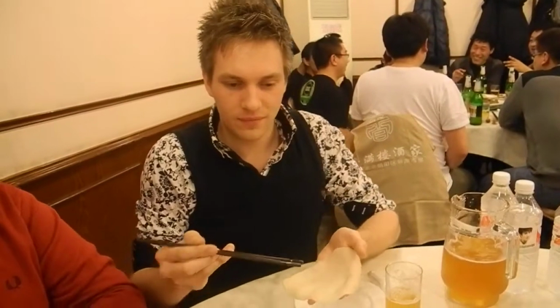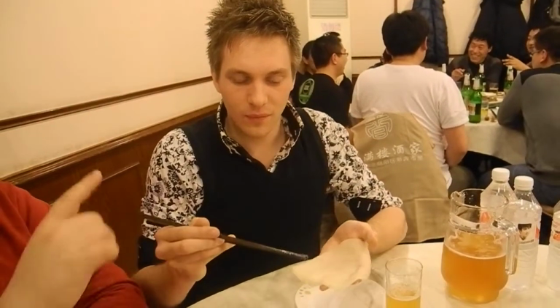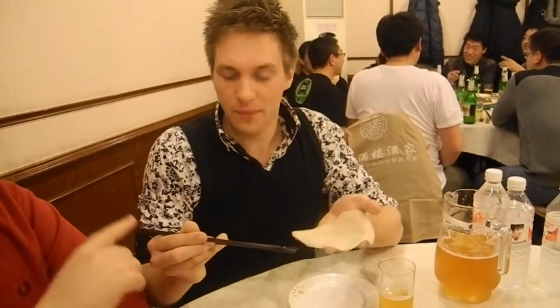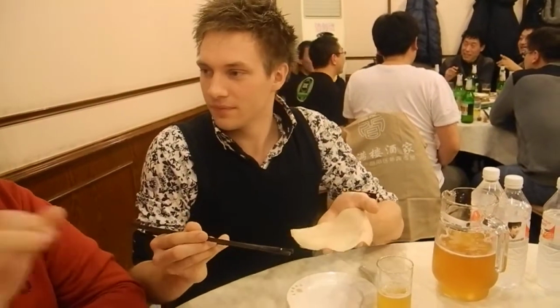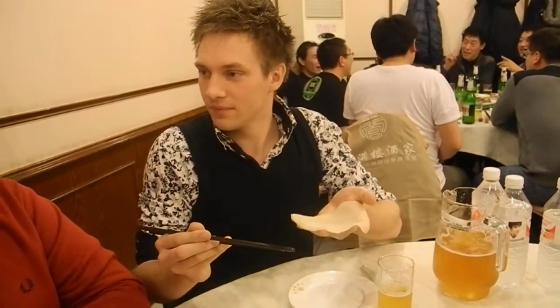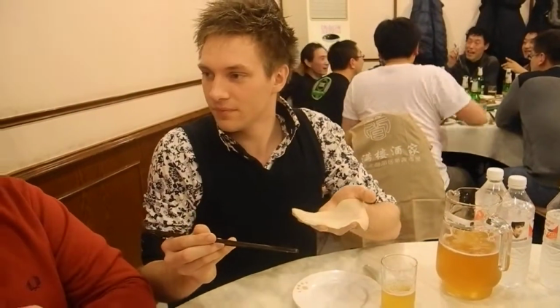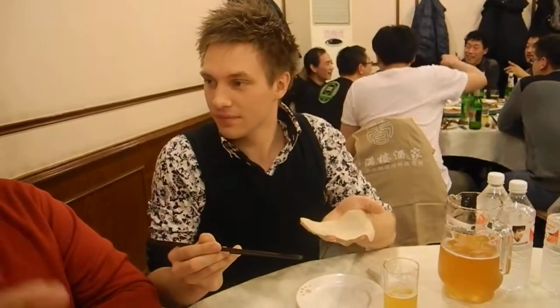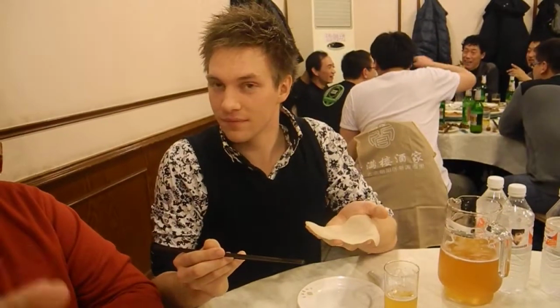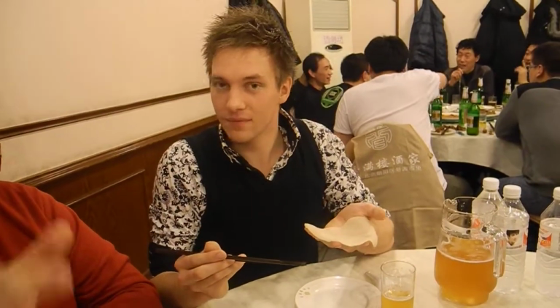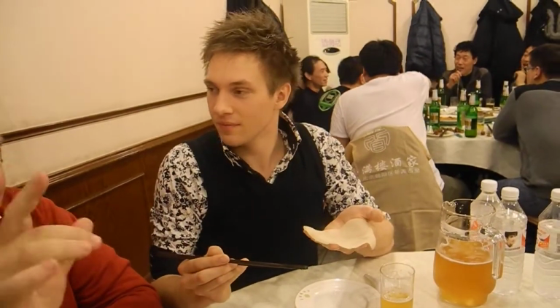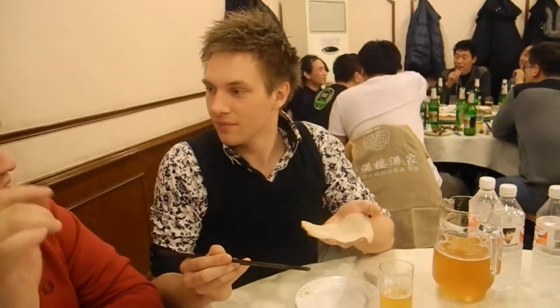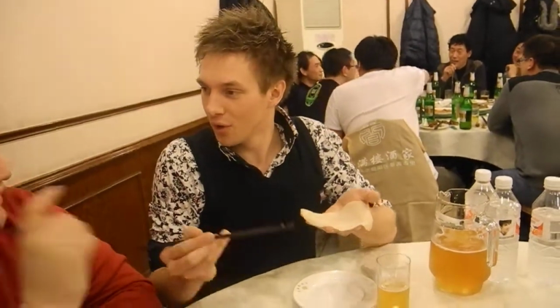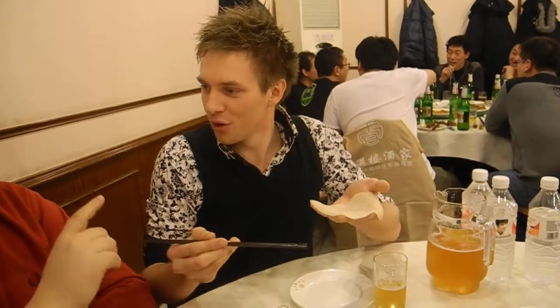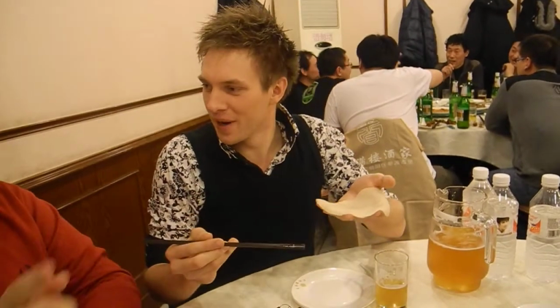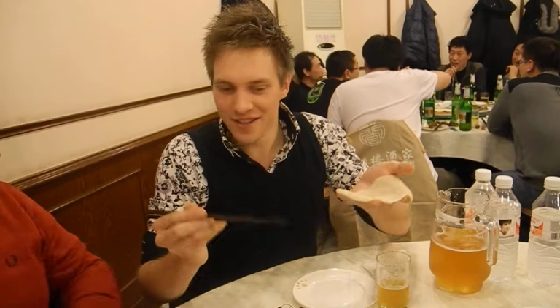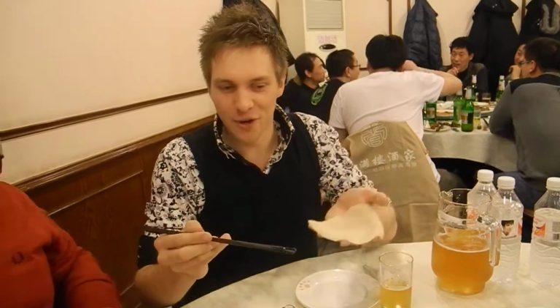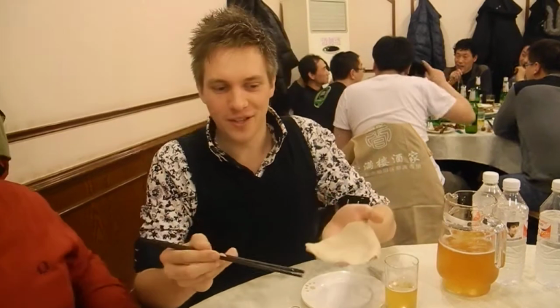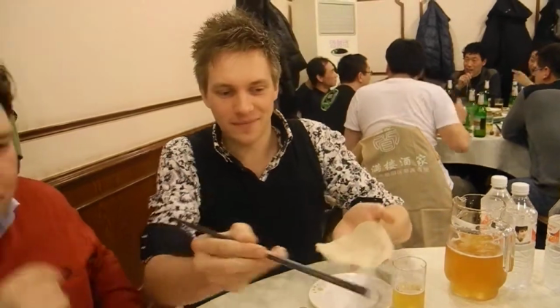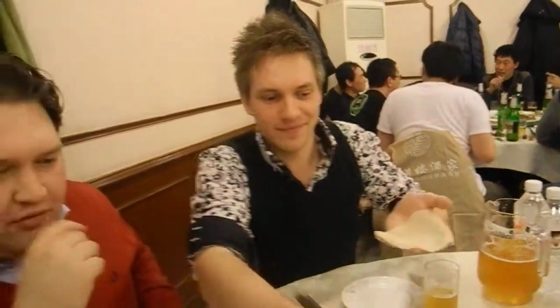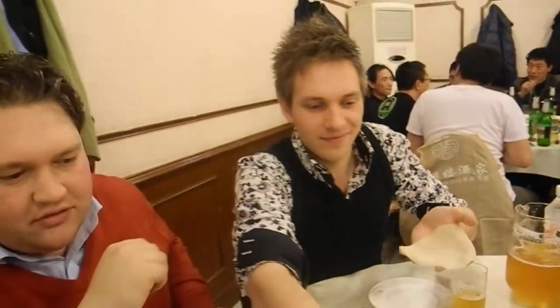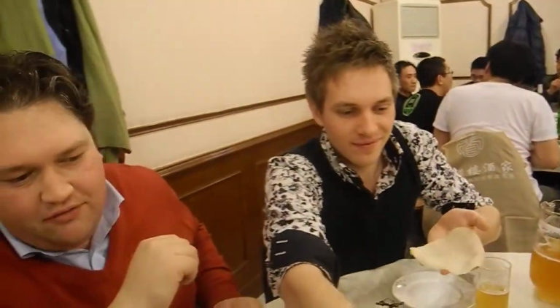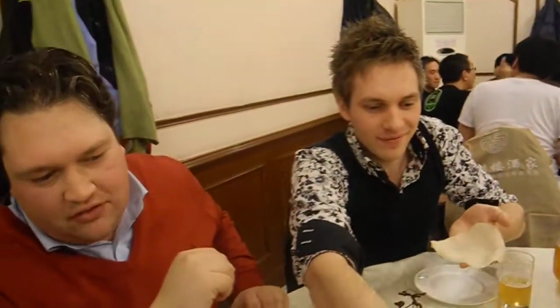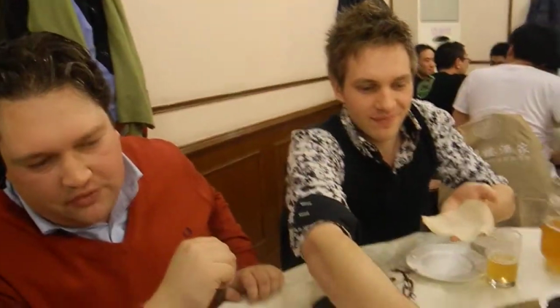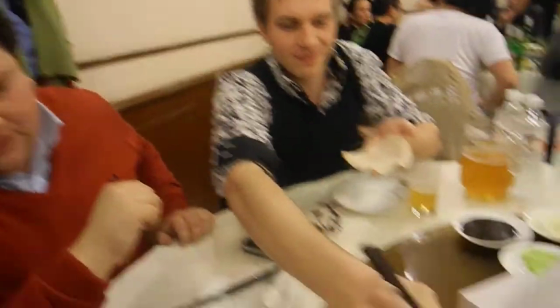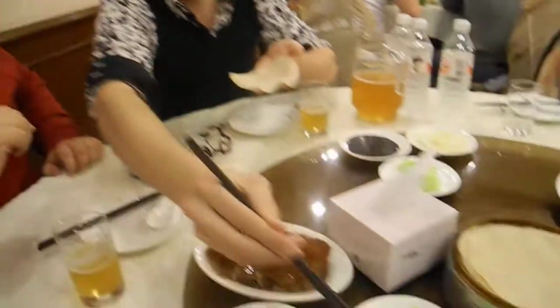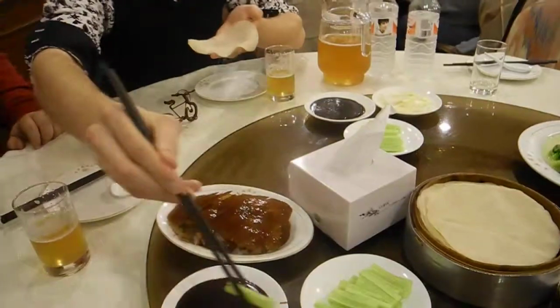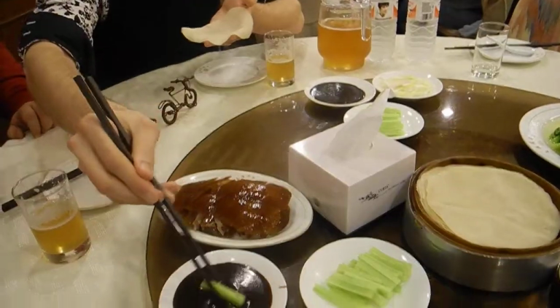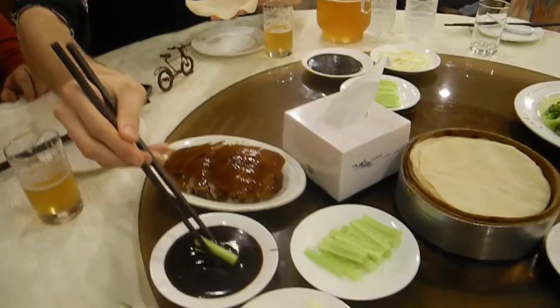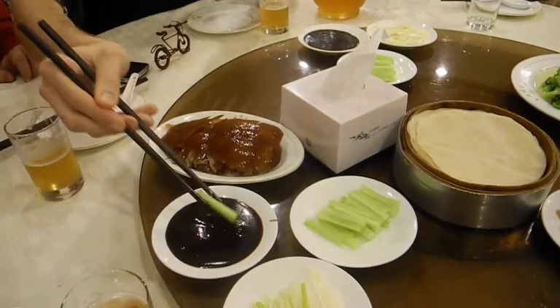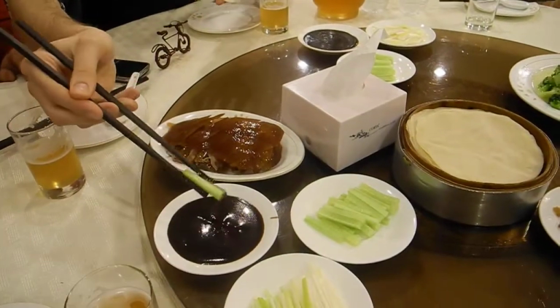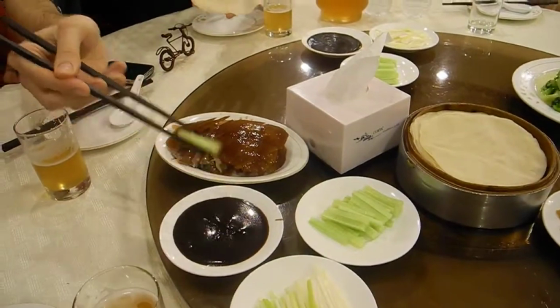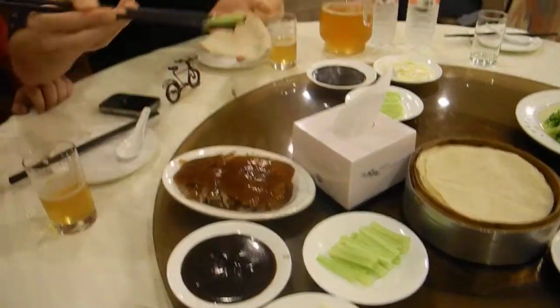You're going to explain it, I'm going to continue to talk about it. You're going to explain it. Okay, so, we first take vegetables. Put them in the sauce.